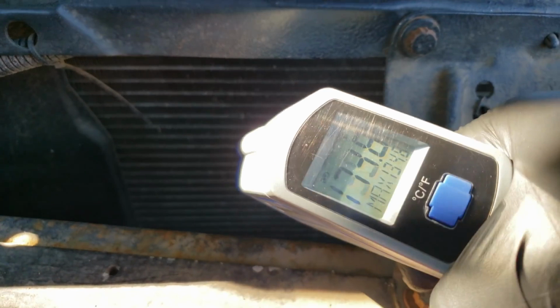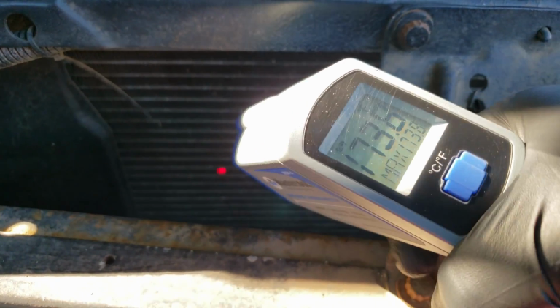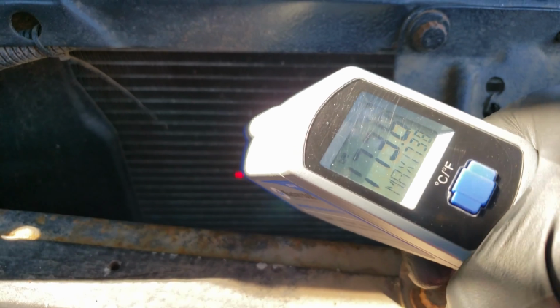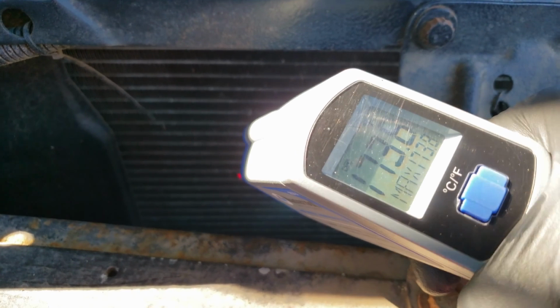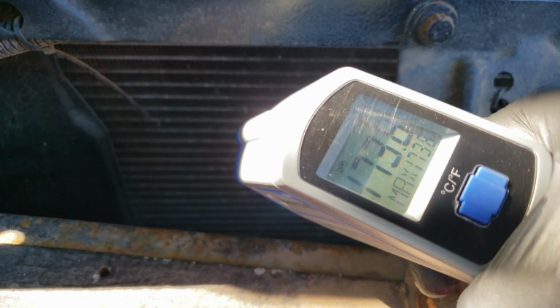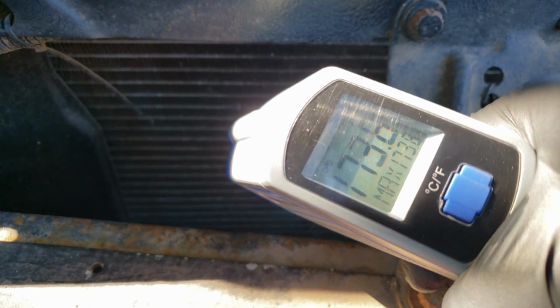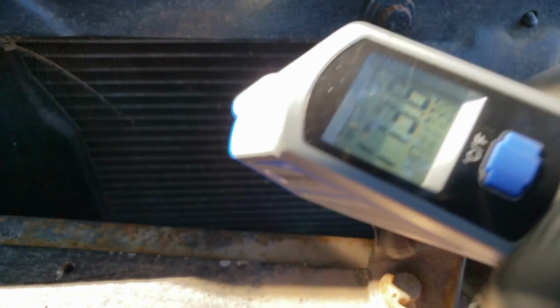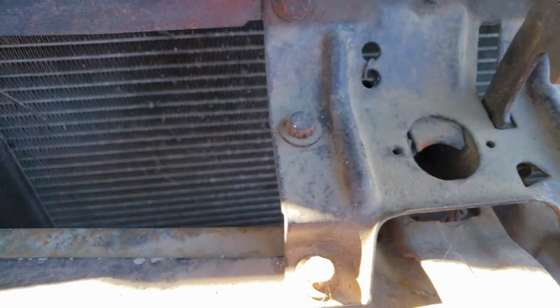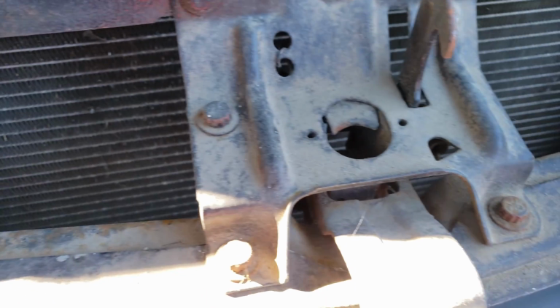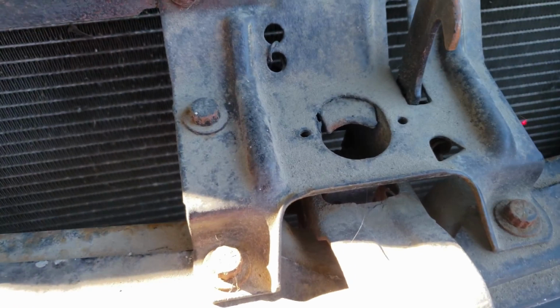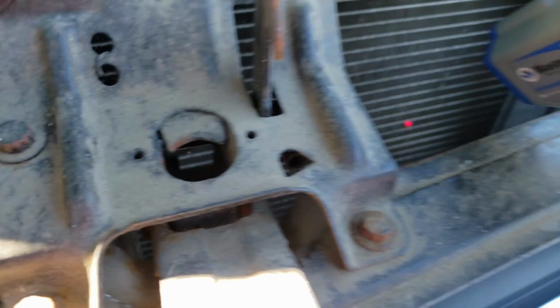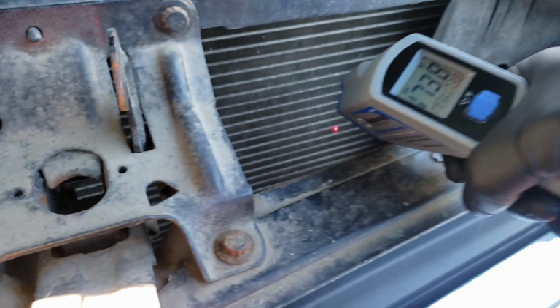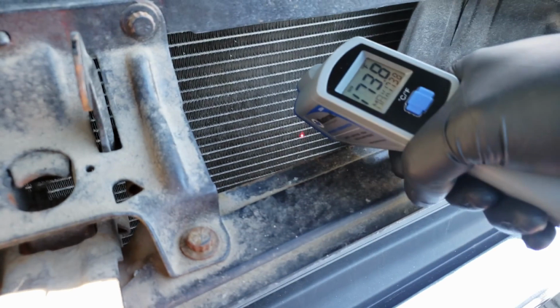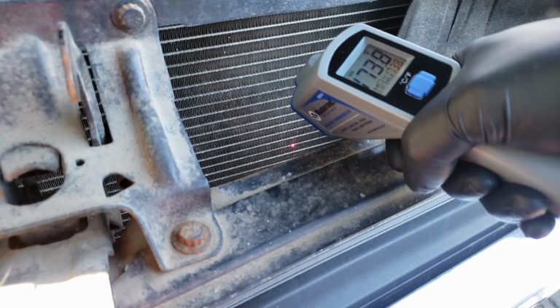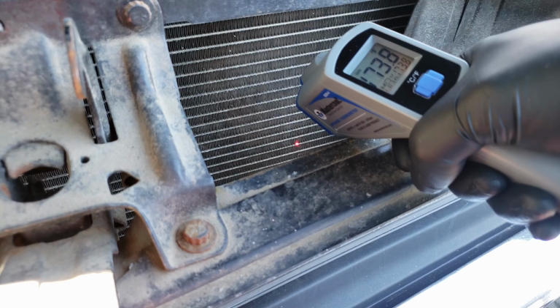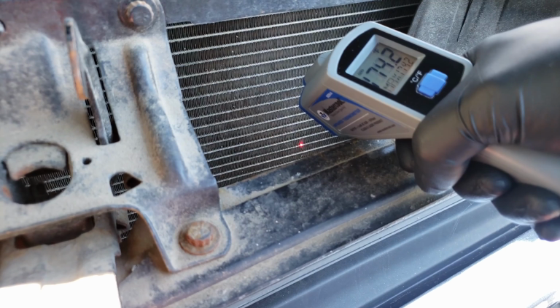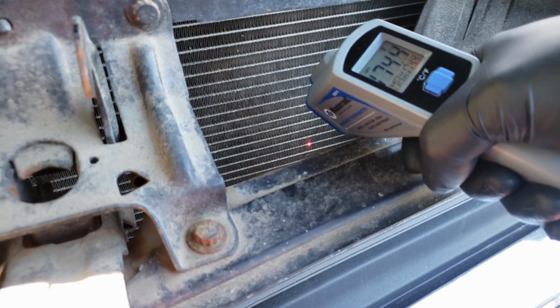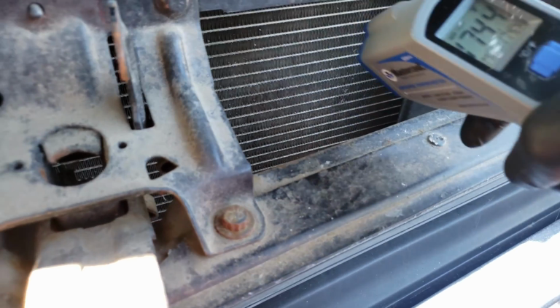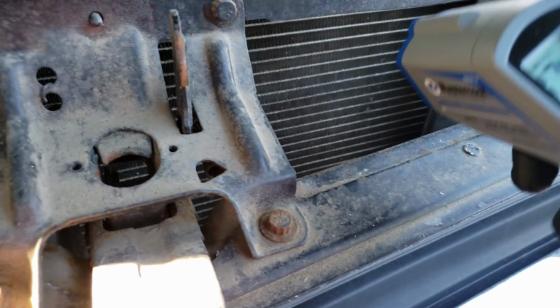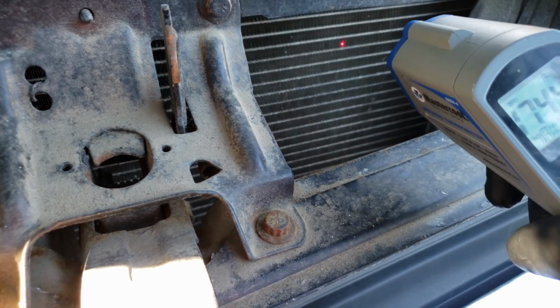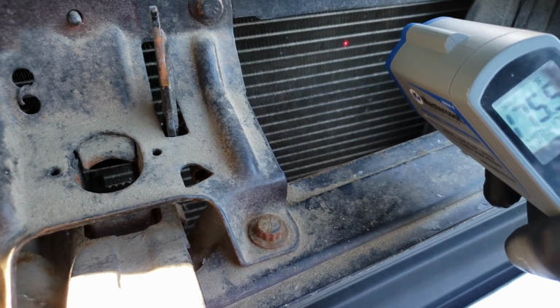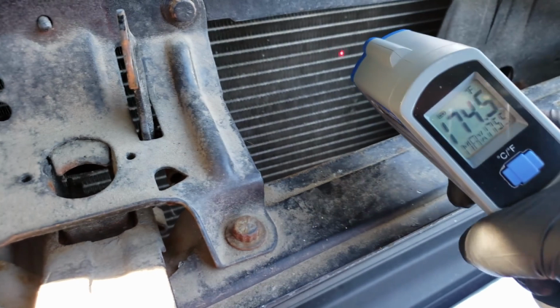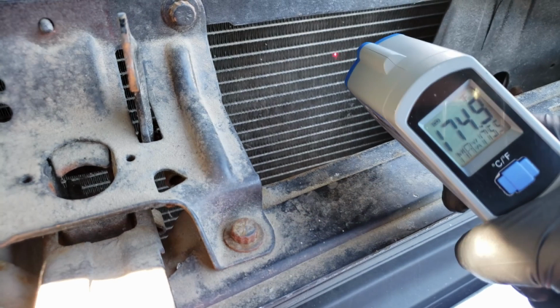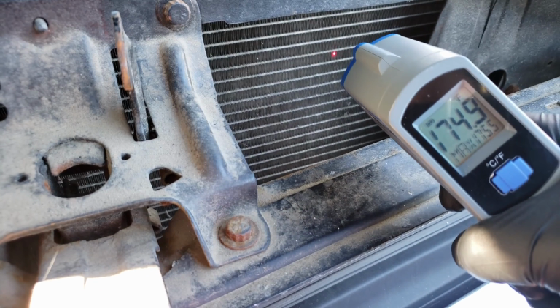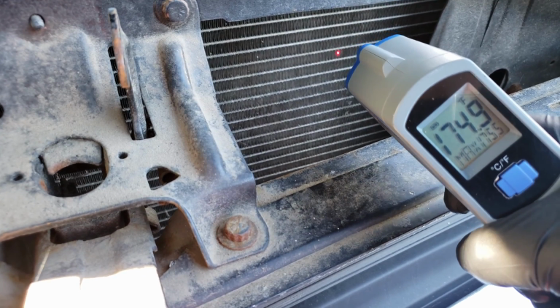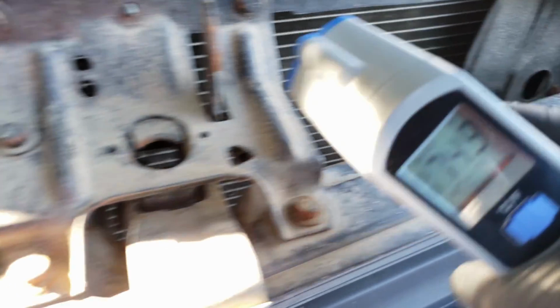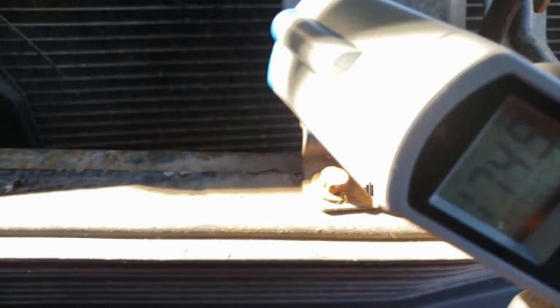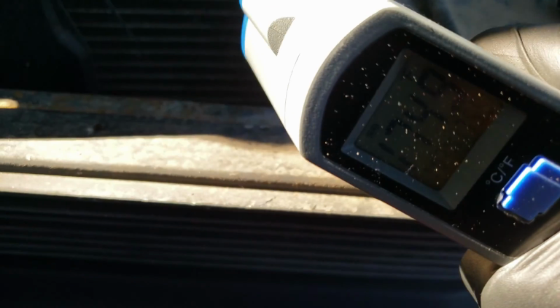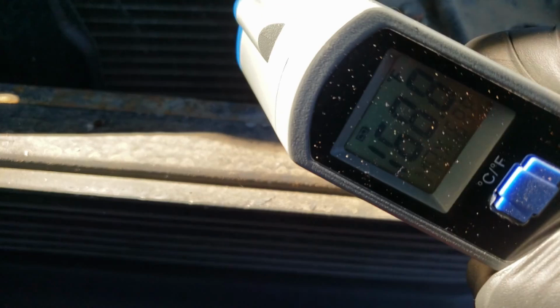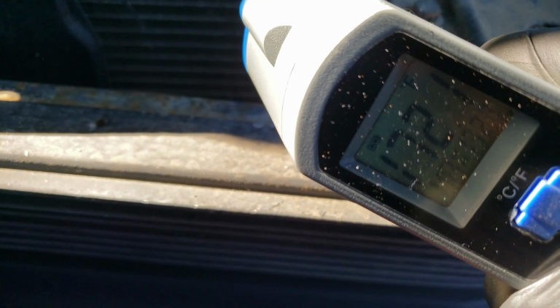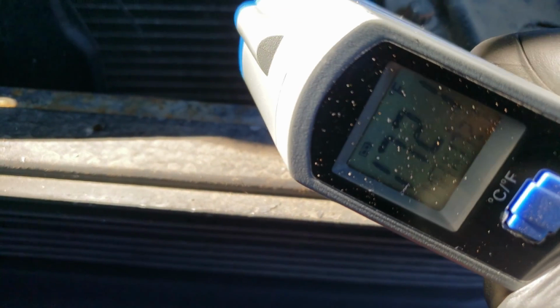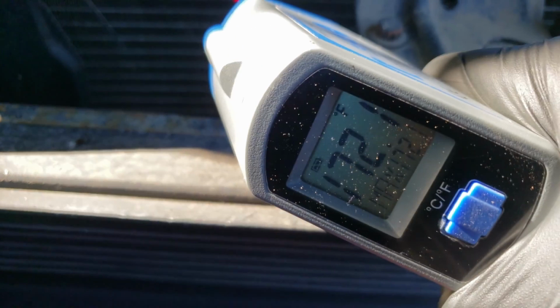Another thing that can cause overheating is a partially clogged radiator. To test for this we can use the same test to look for any cold spots or hot spots. A good radiator will be even all around, but if you notice a spot that's colder than the rest, it could indicate a restriction in the flow.